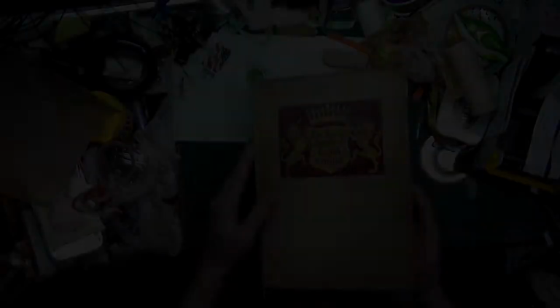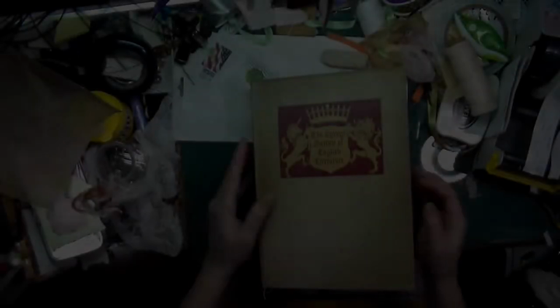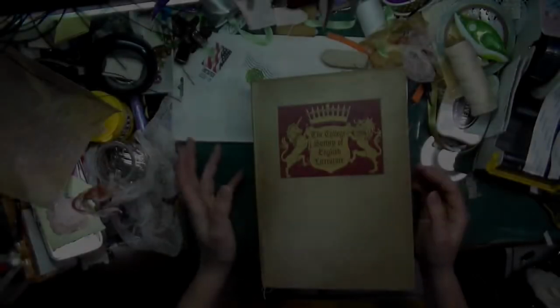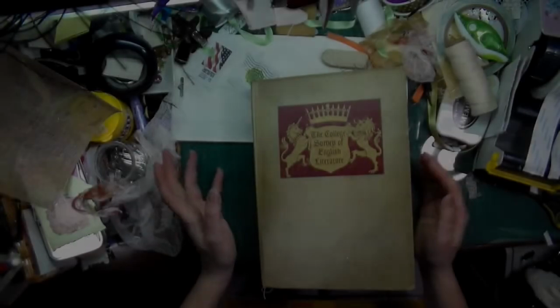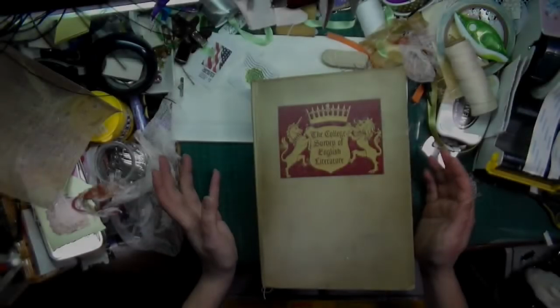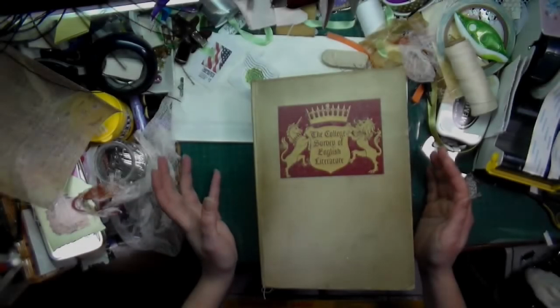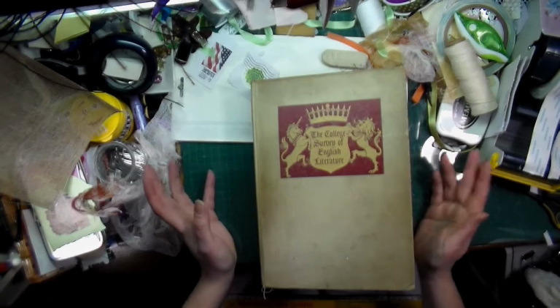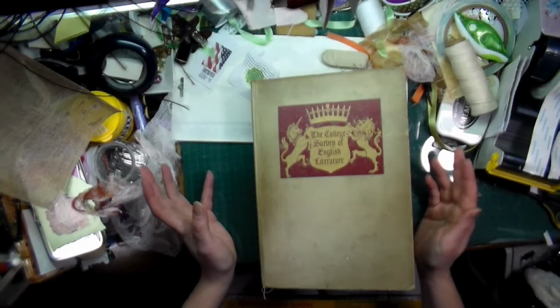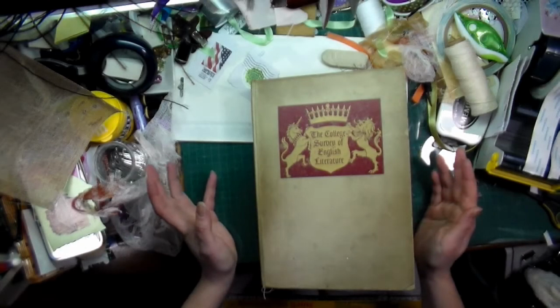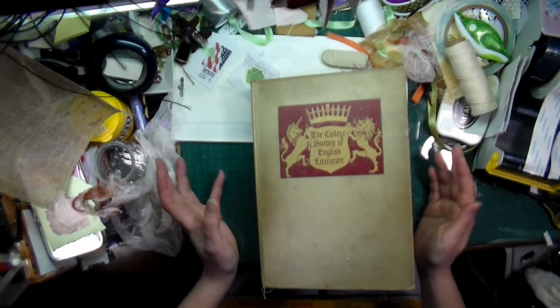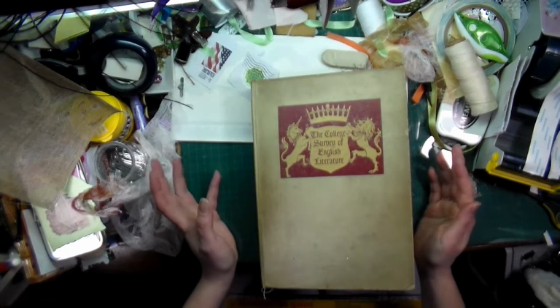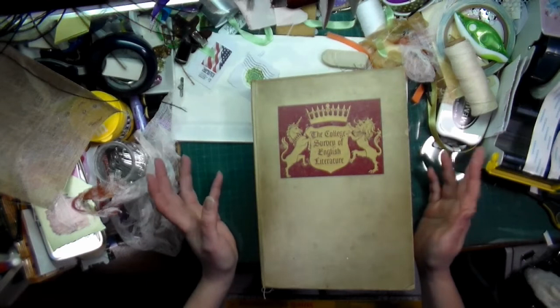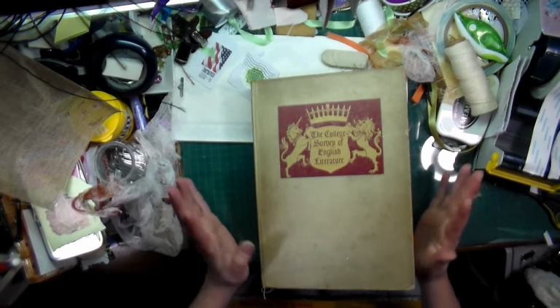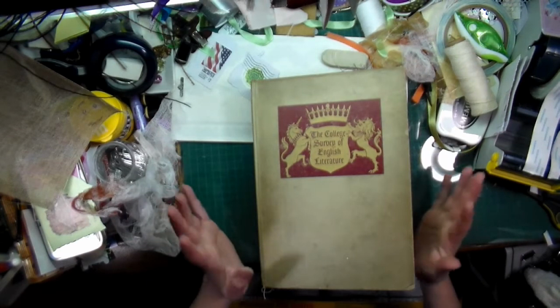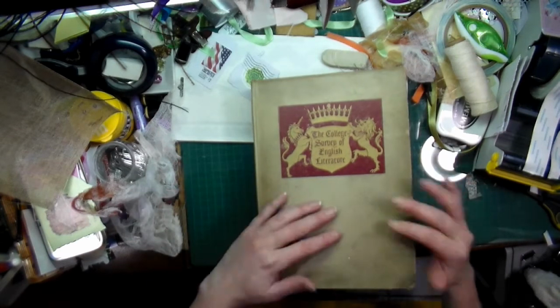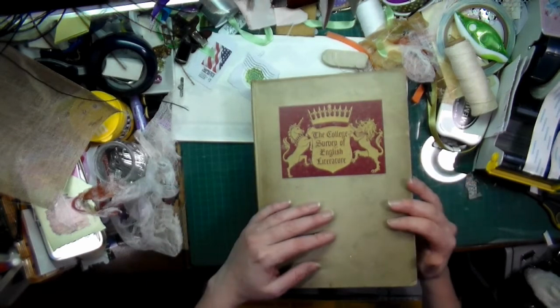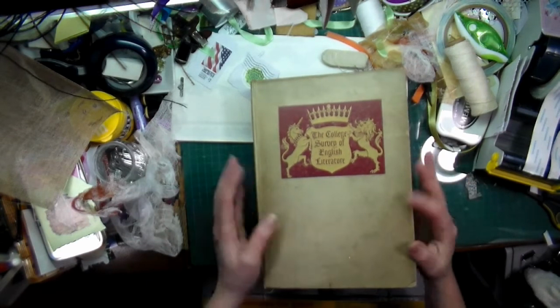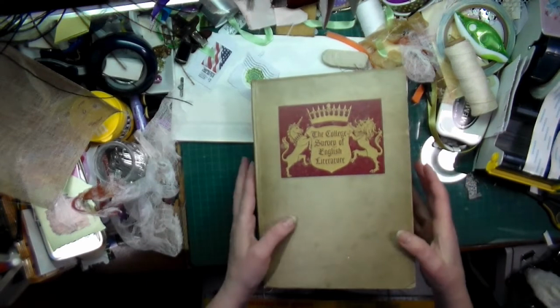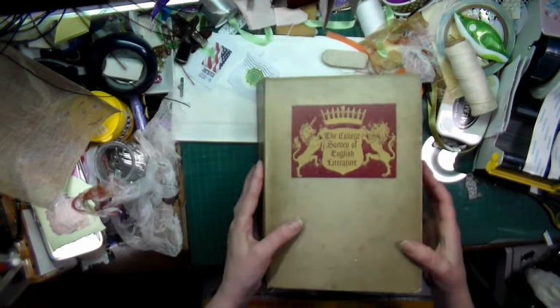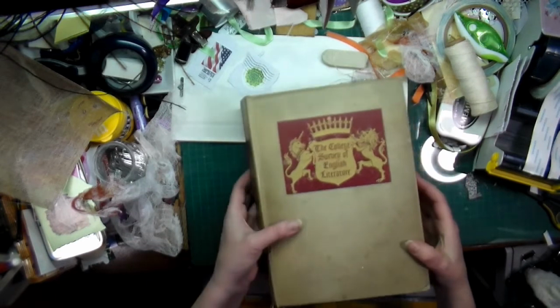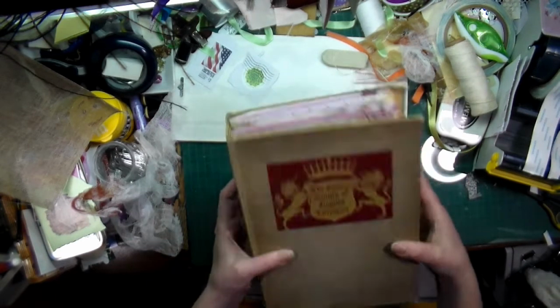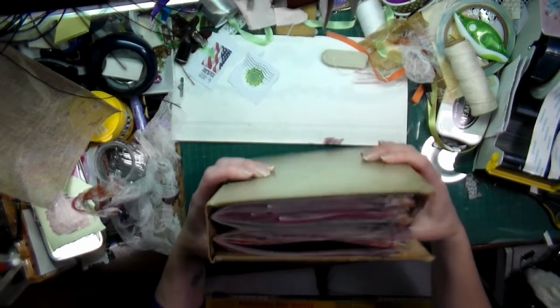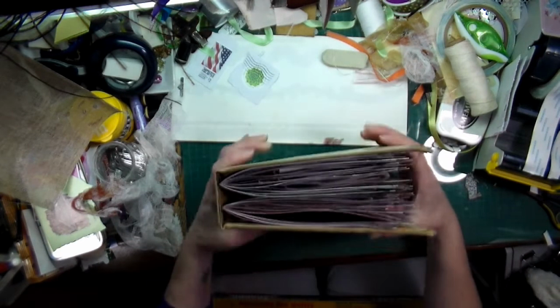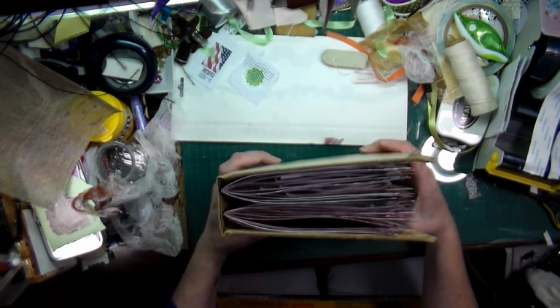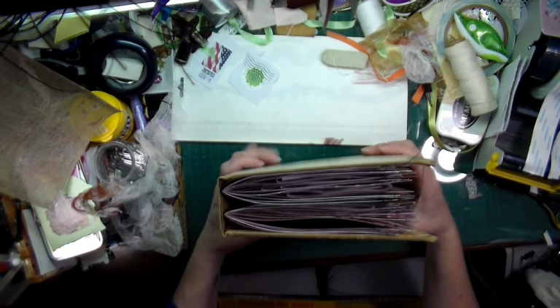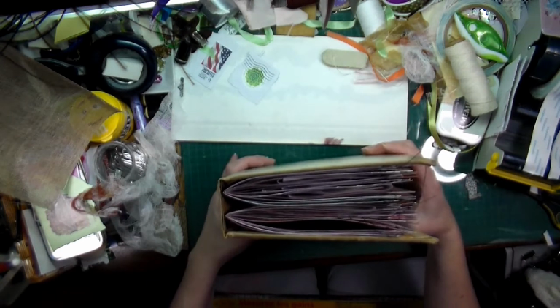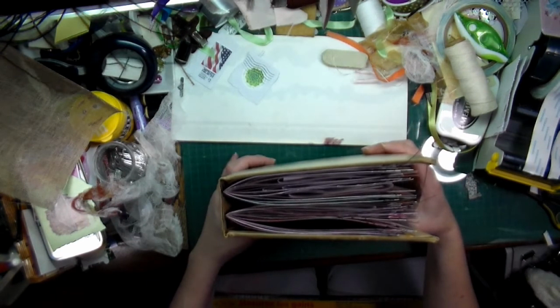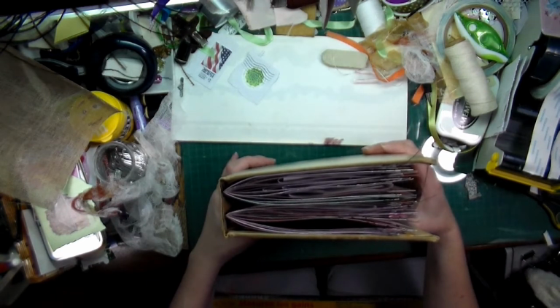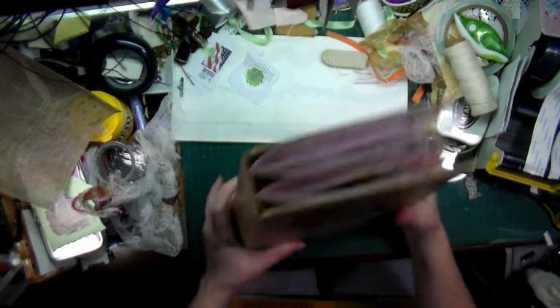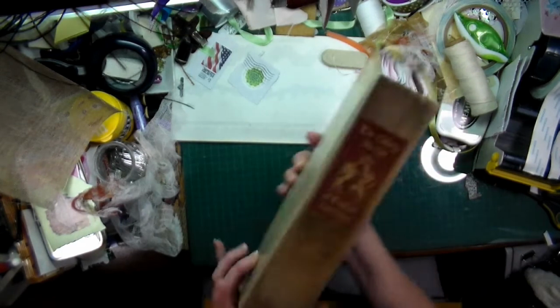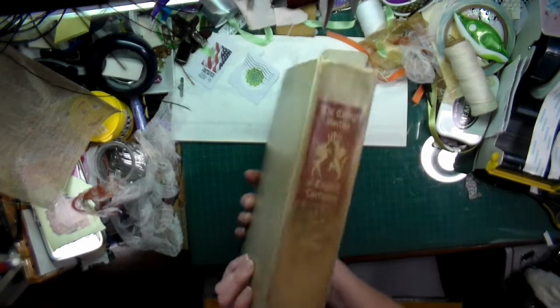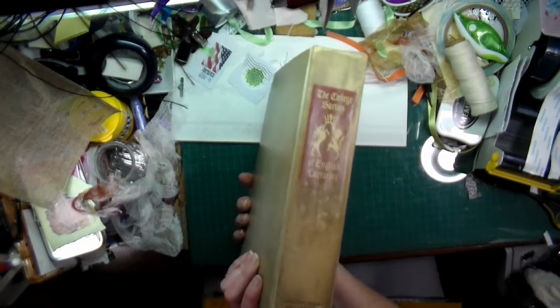Hi everyone, Crafting Vicky here. I wanted to do the flip-through of my recipe book. This is what it turned out looking like — it's very chunky.